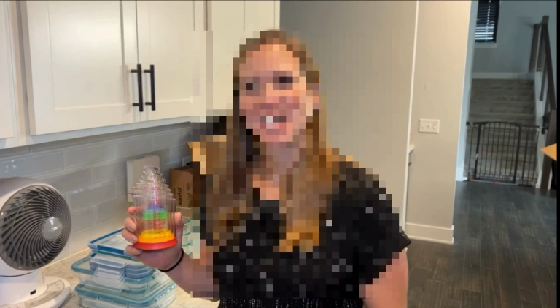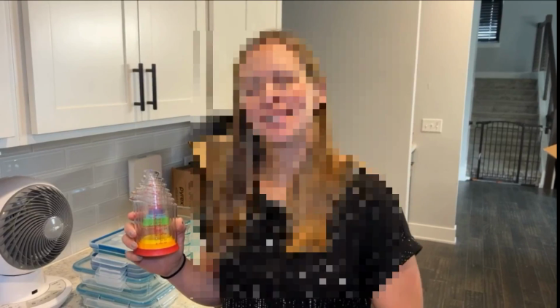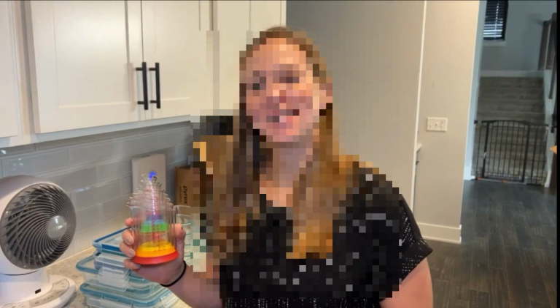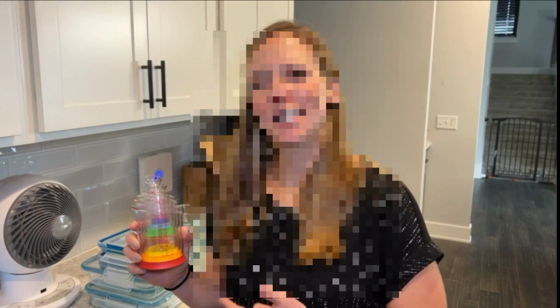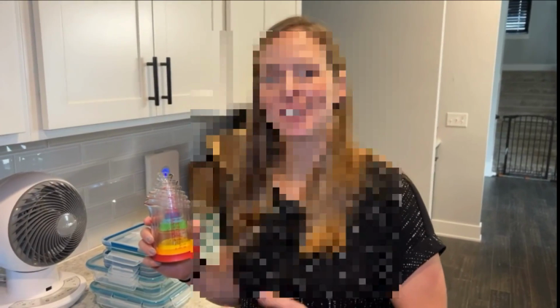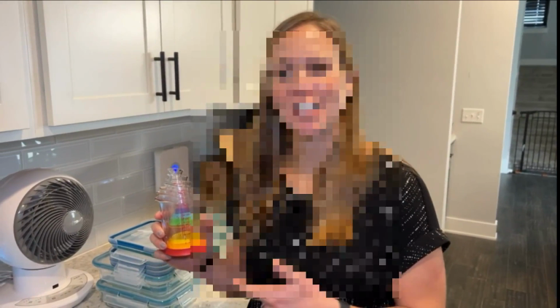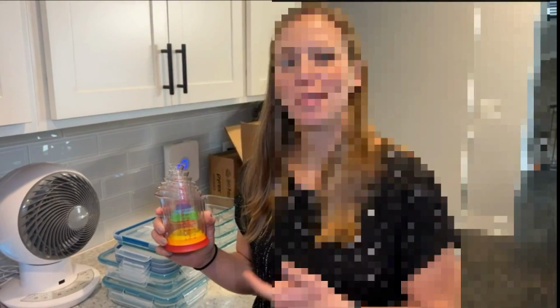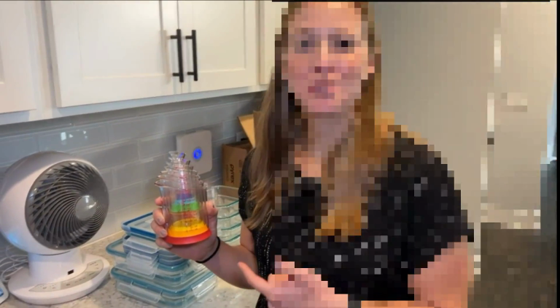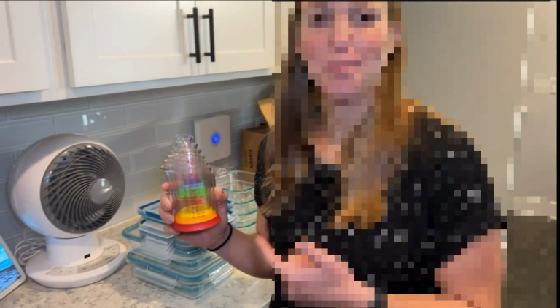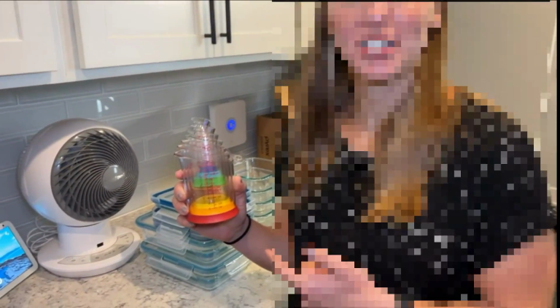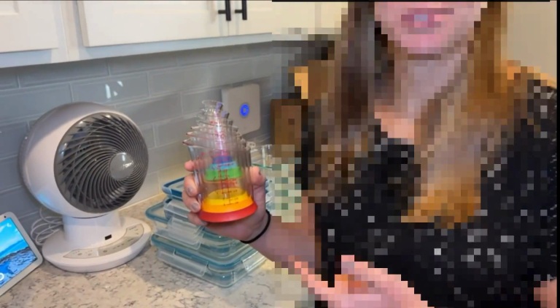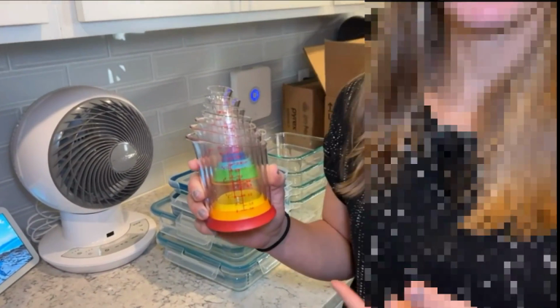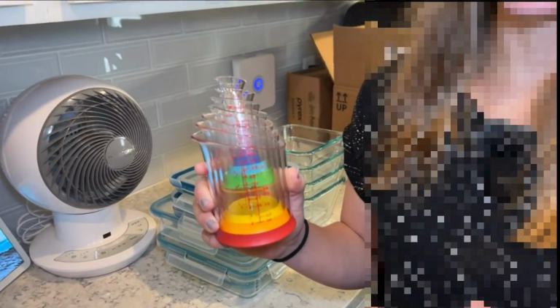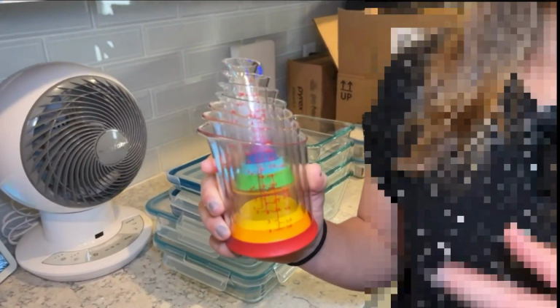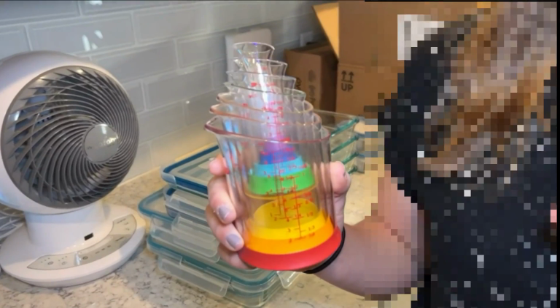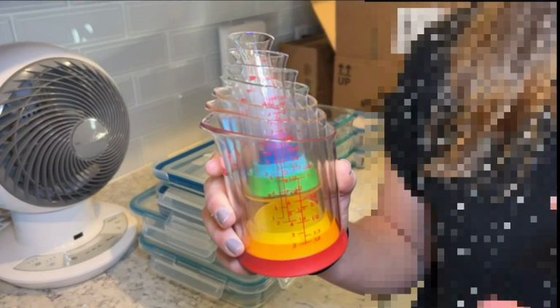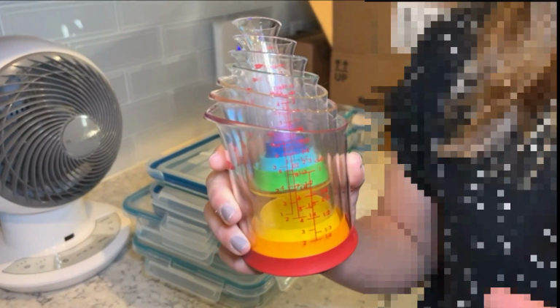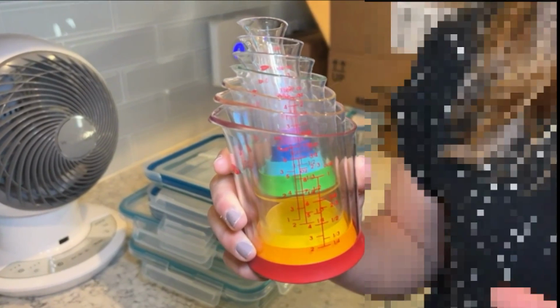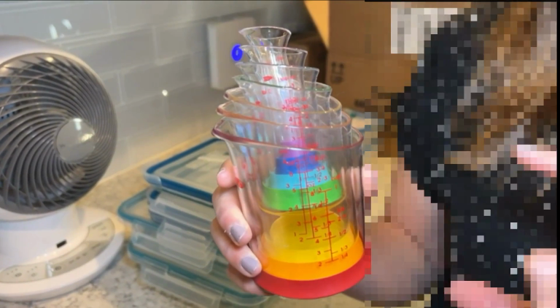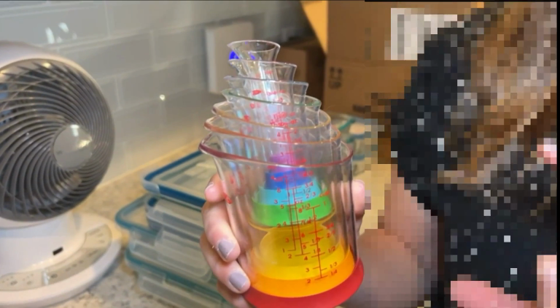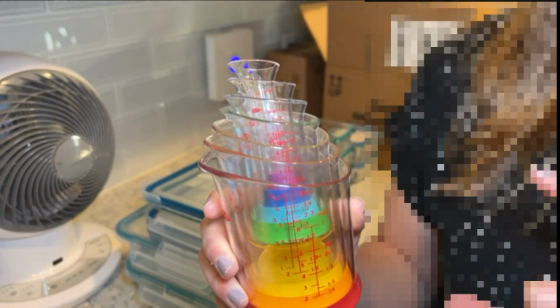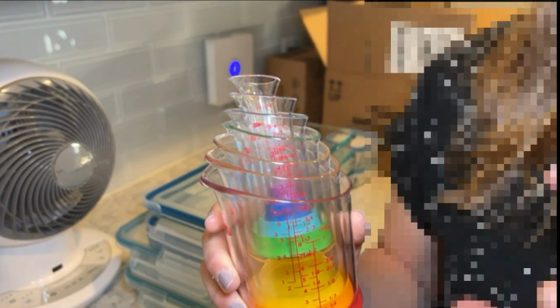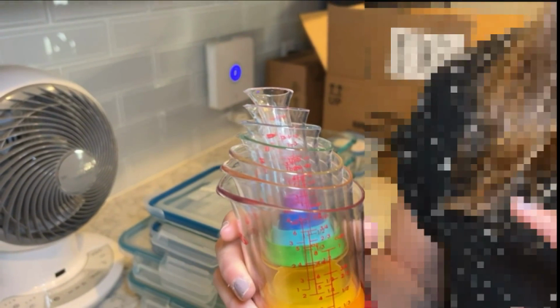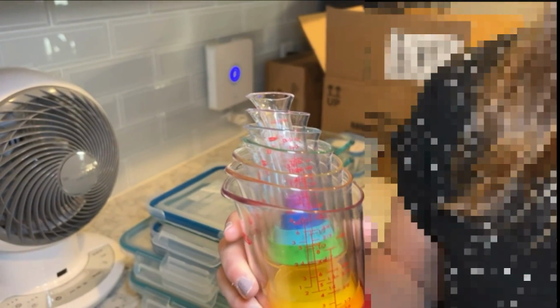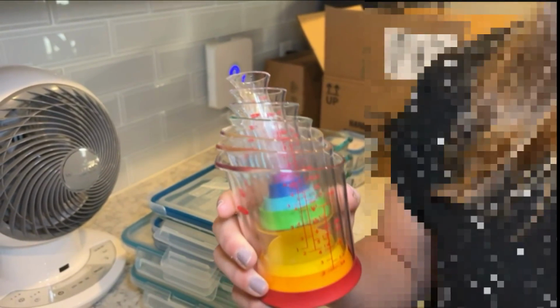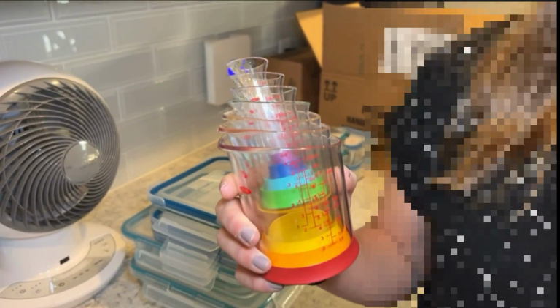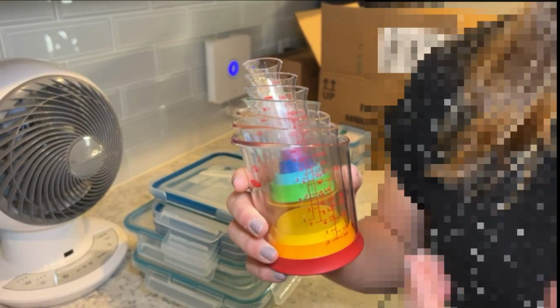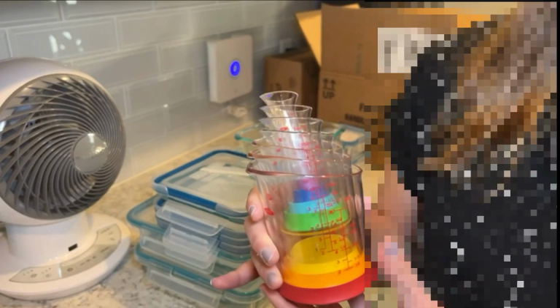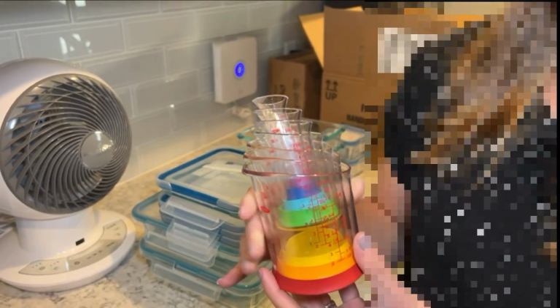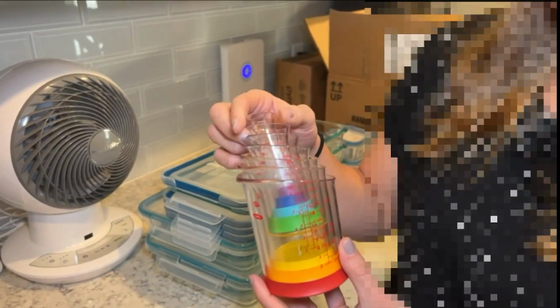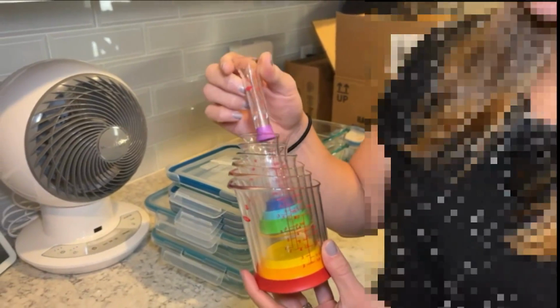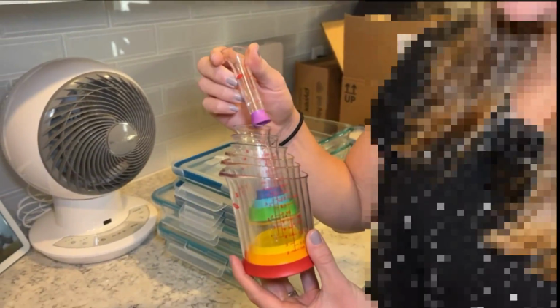Hey, it's Lauren here. We're taking a look at these OXO beaker style measuring cups. These are really nice in that they're really easy to store because you can see they fit right inside each other. They go all the way up to one cup and as small as one teaspoon.